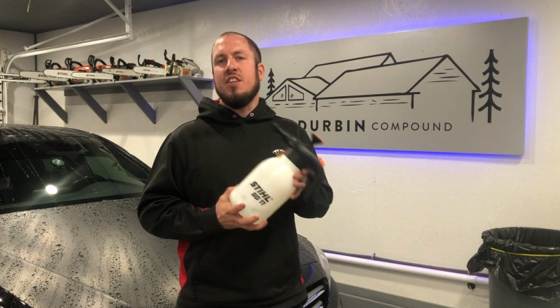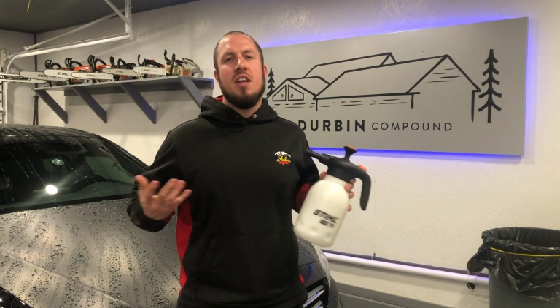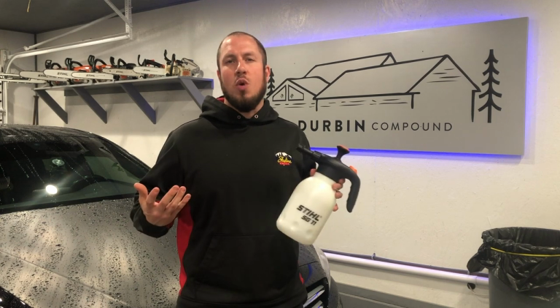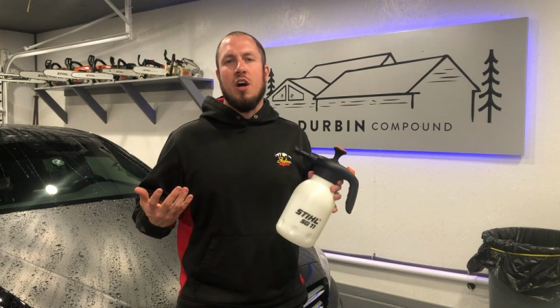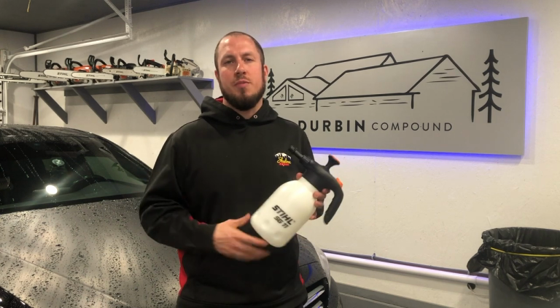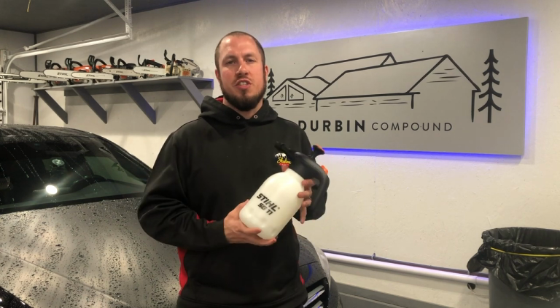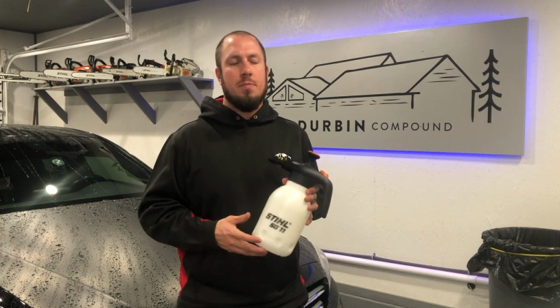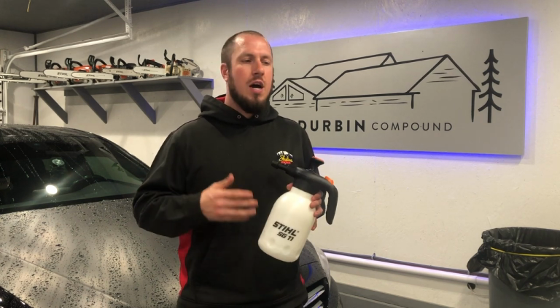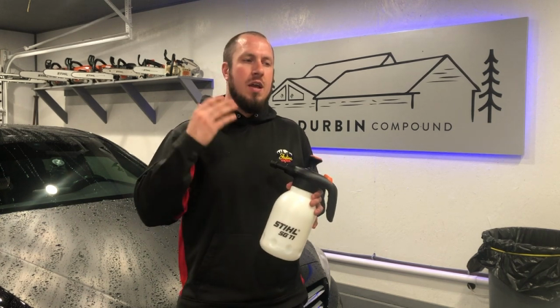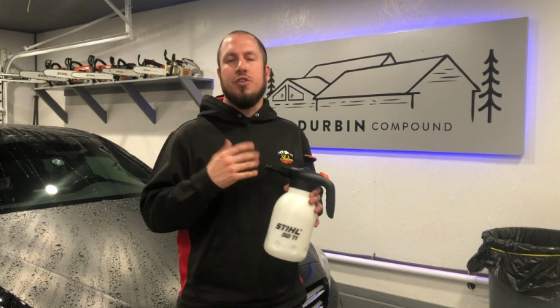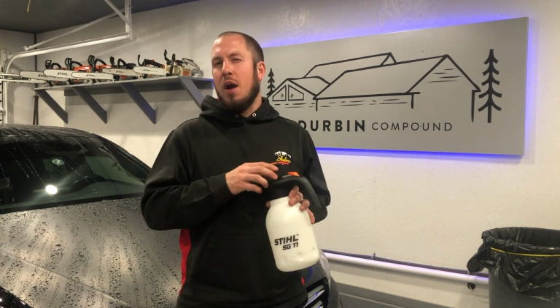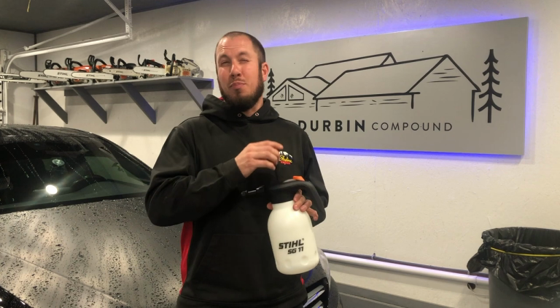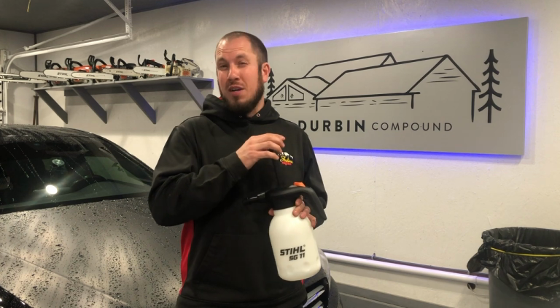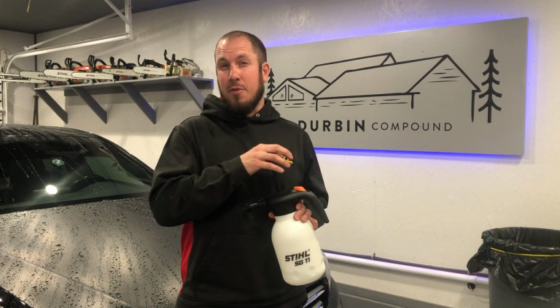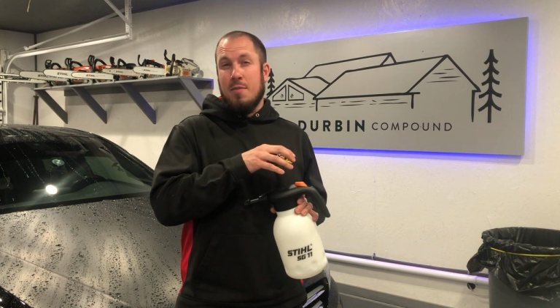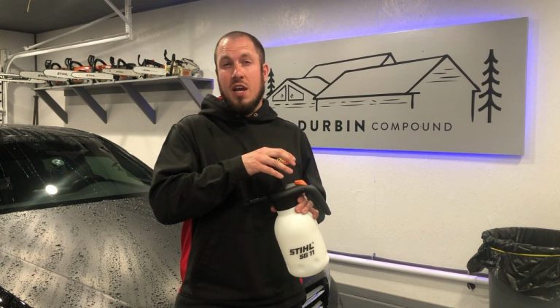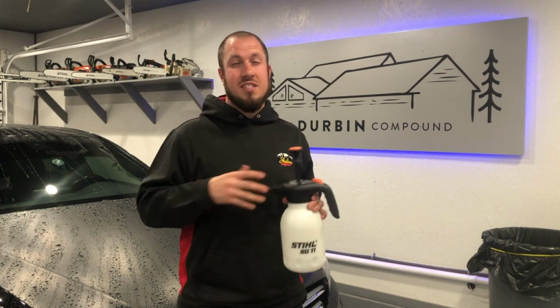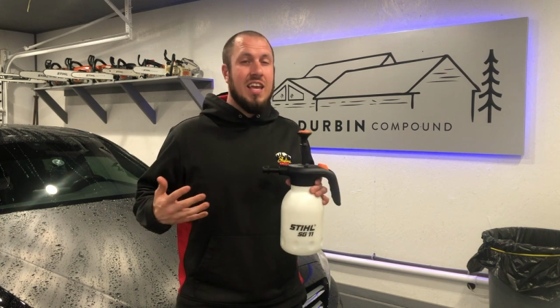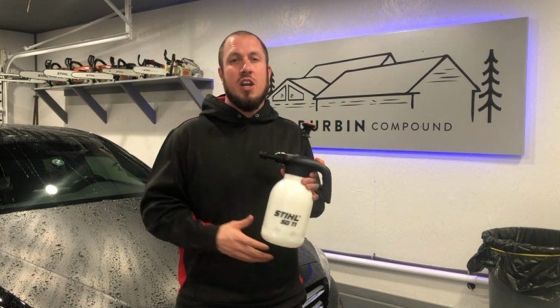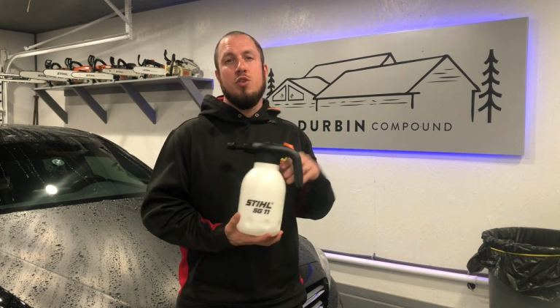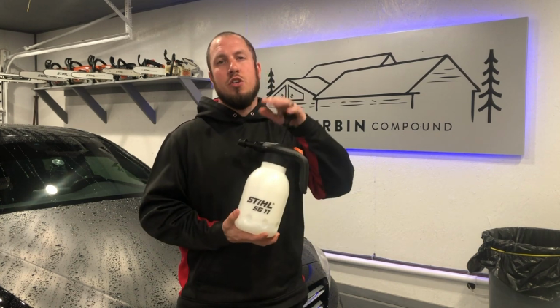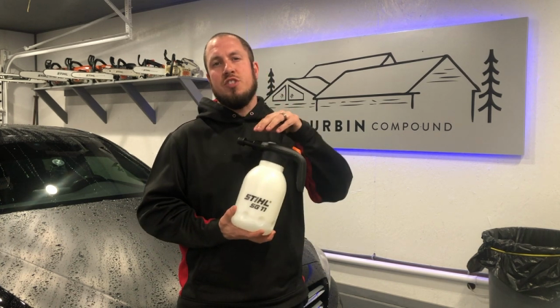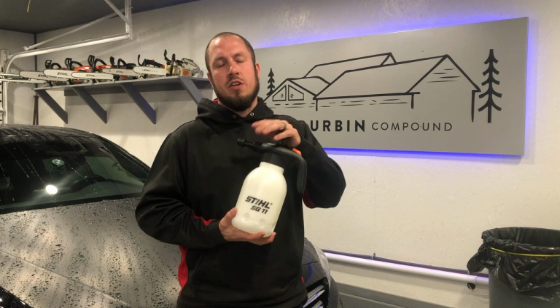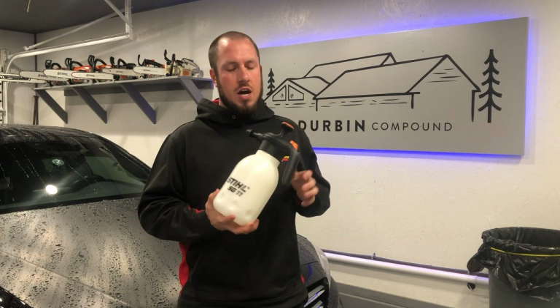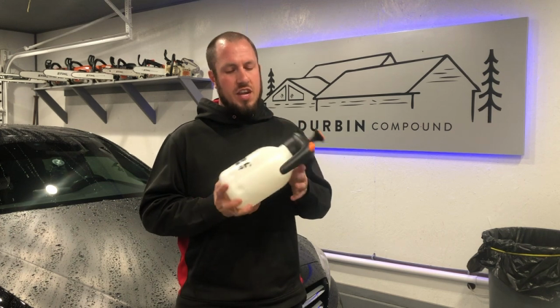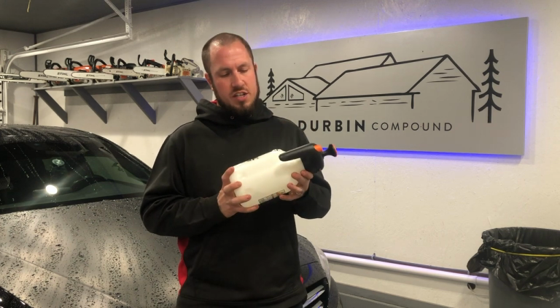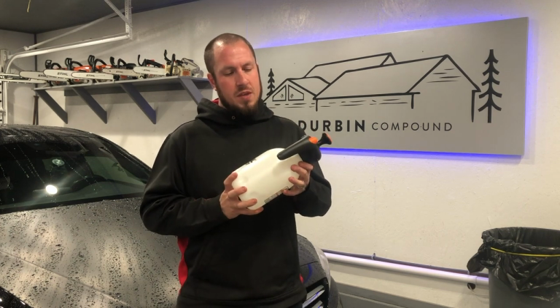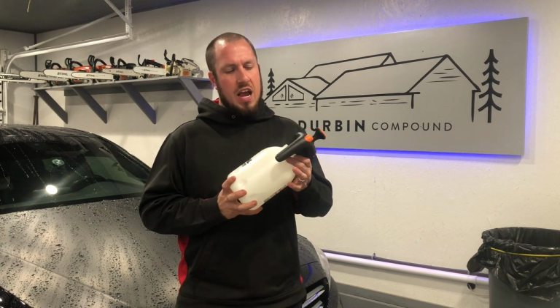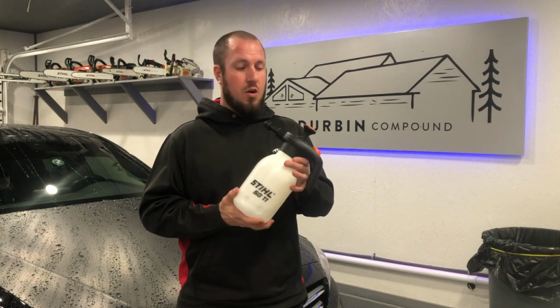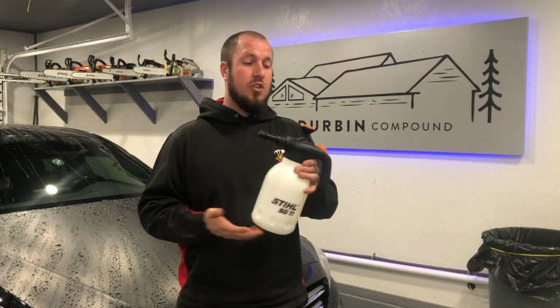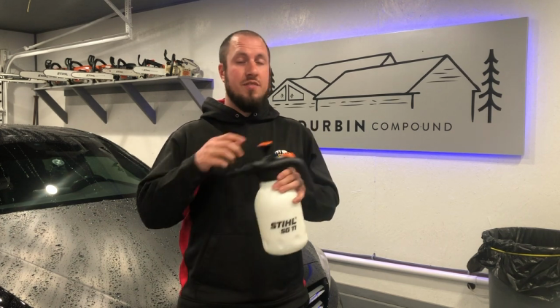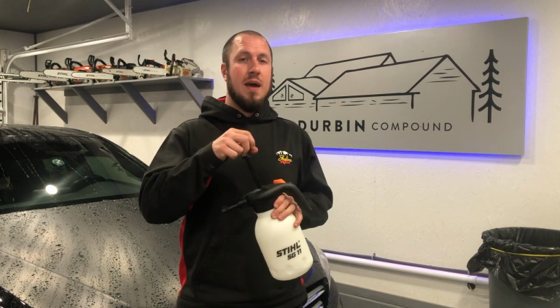These come in at like $22 from your Stihl dealership. You're probably not going to find them online — it's not an Amazon item. You need to go to your local Stihl dealer to get one of these, but I wholeheartedly believe in this bad boy.